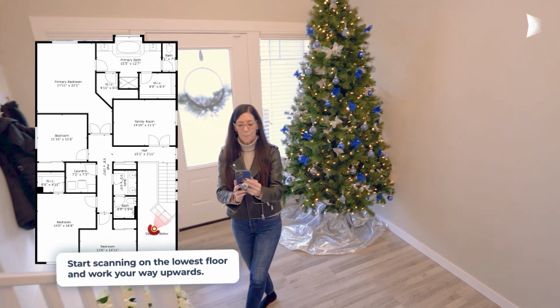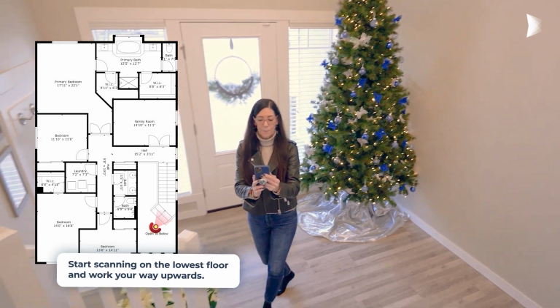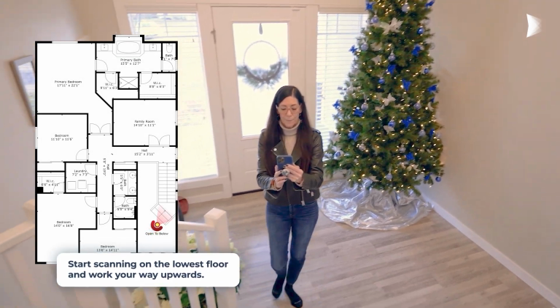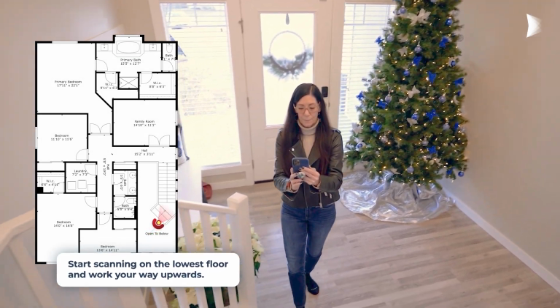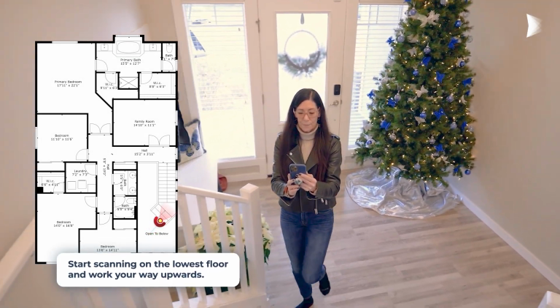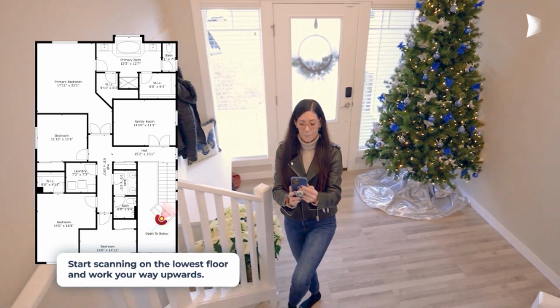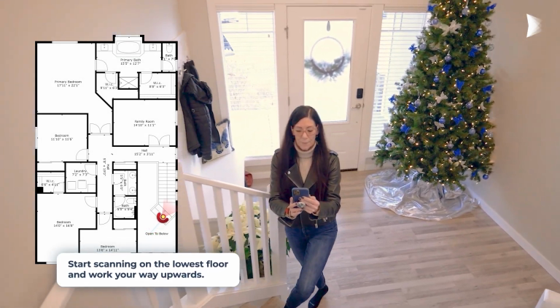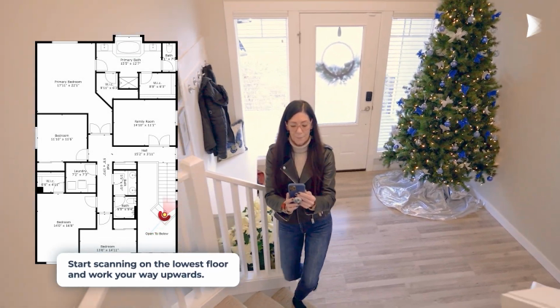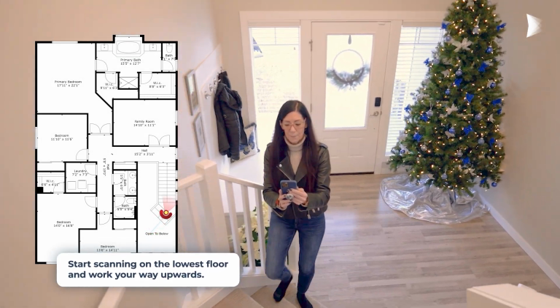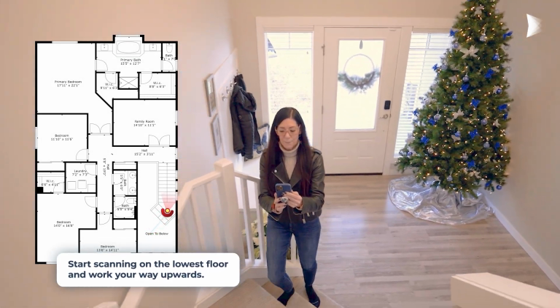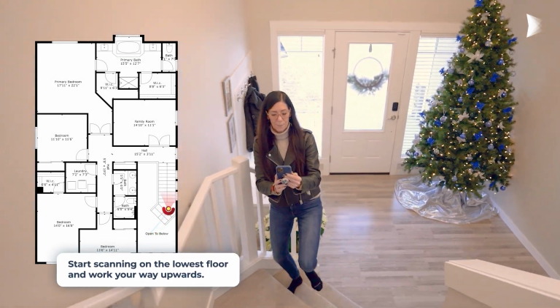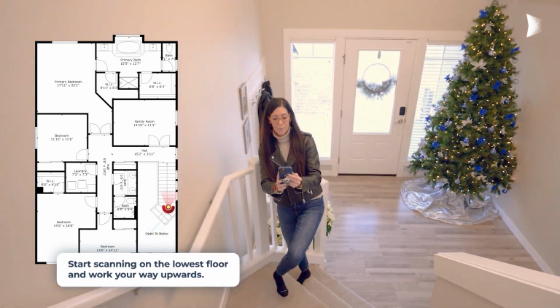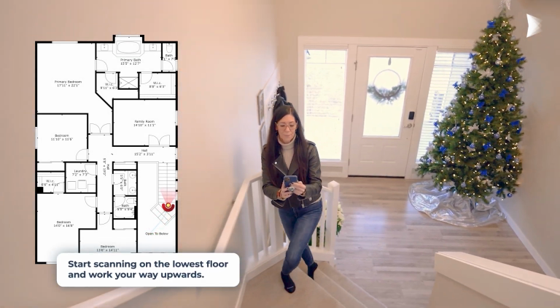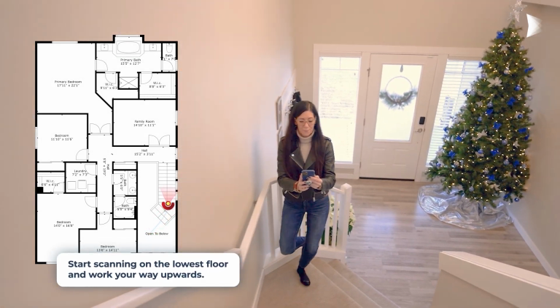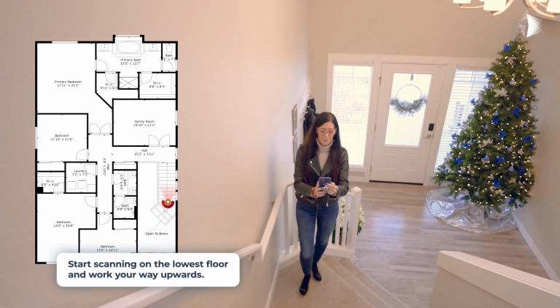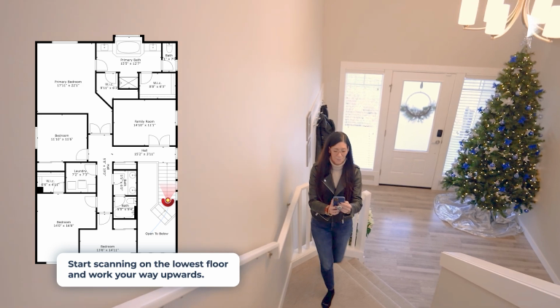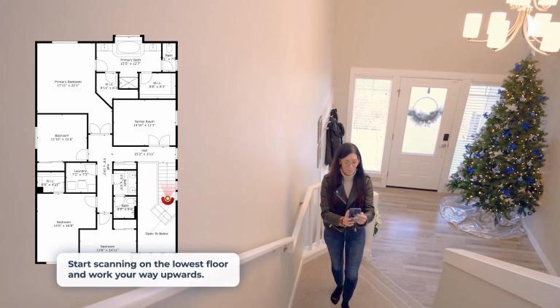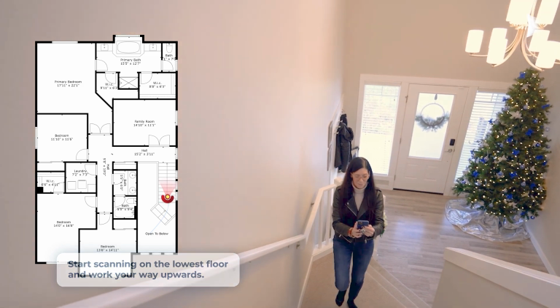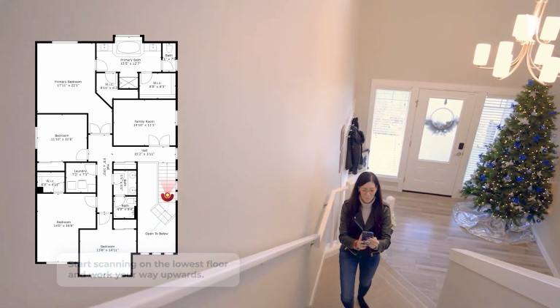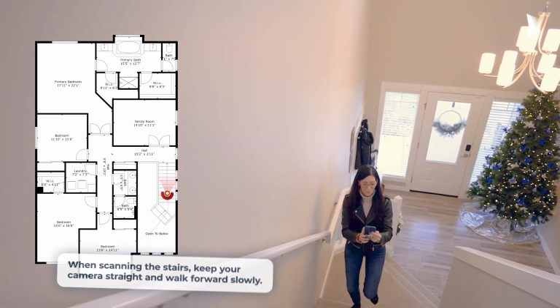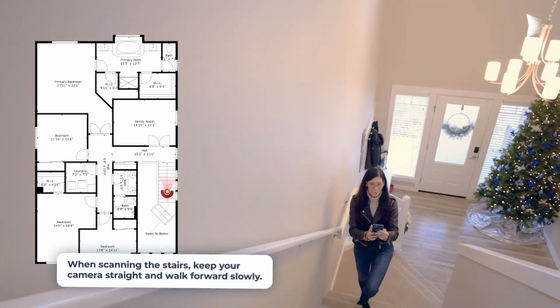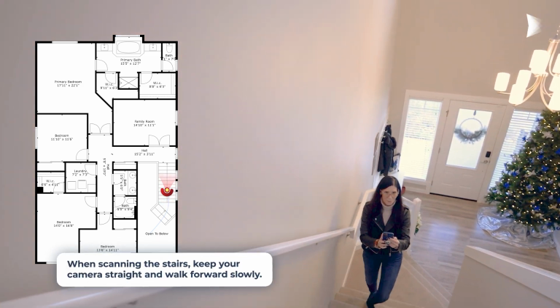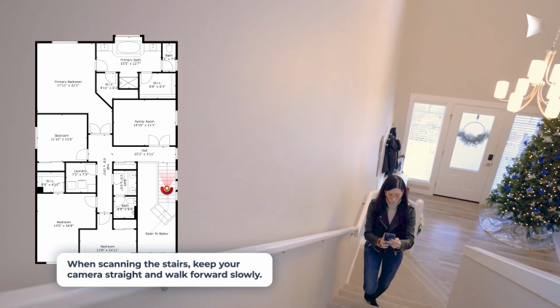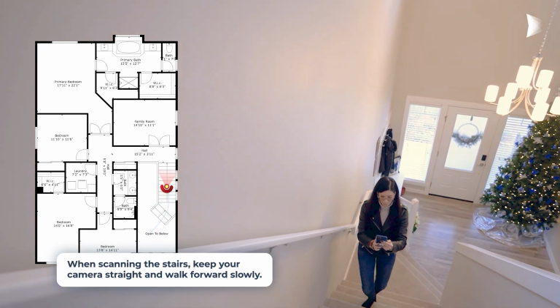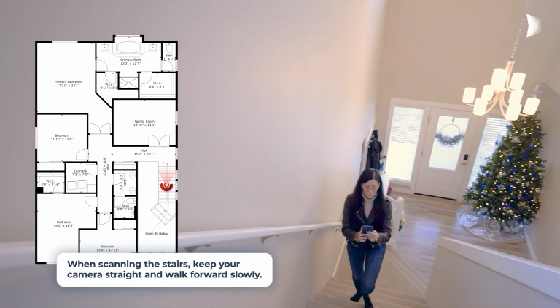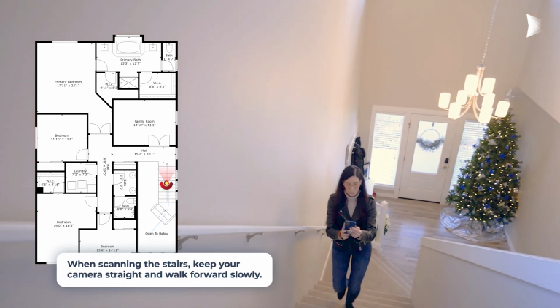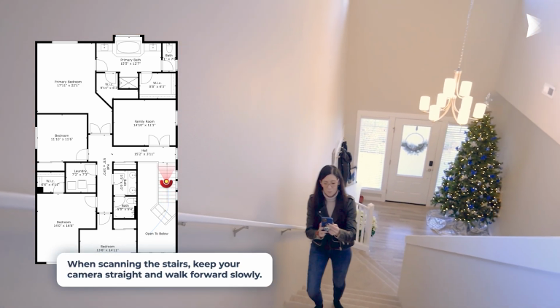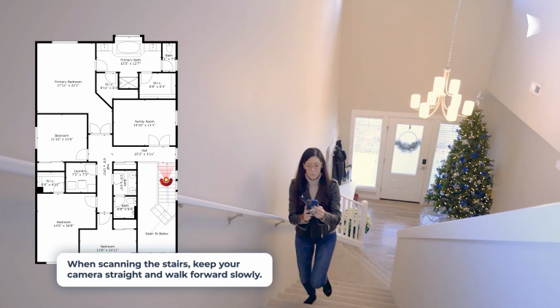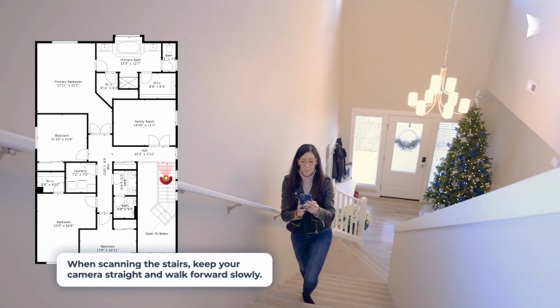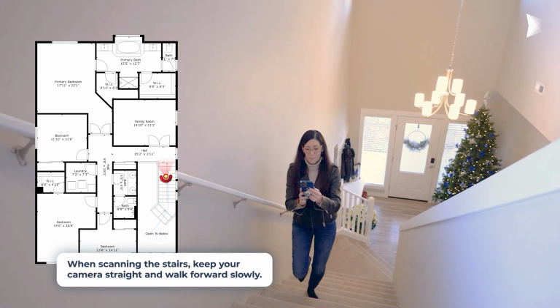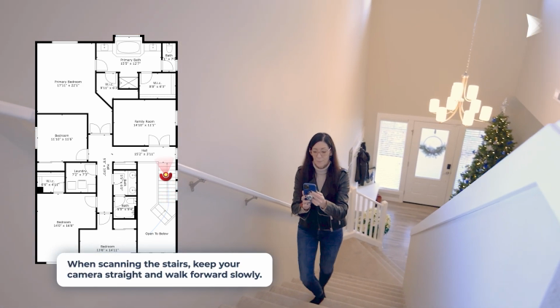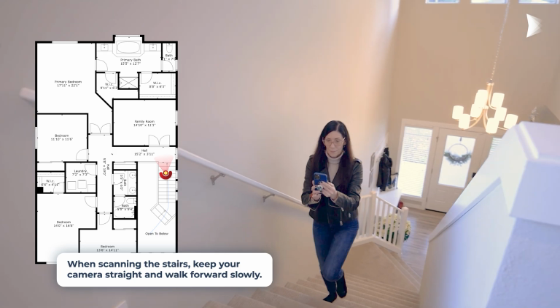Start scanning on the lowest floor and work your way upwards. When scanning the stairs, keep your camera straight and walk forward slowly.